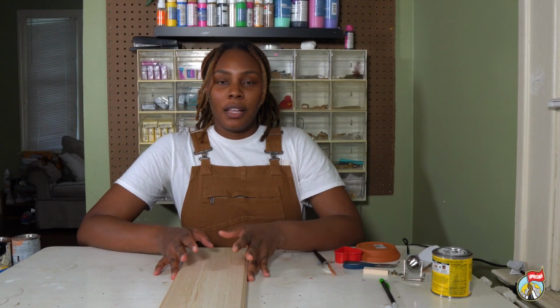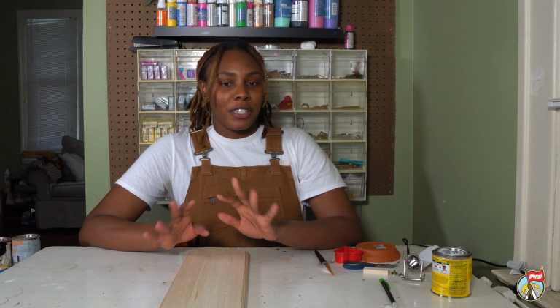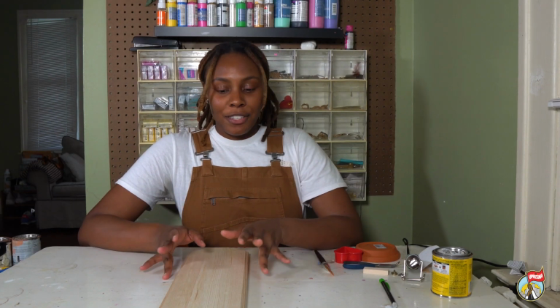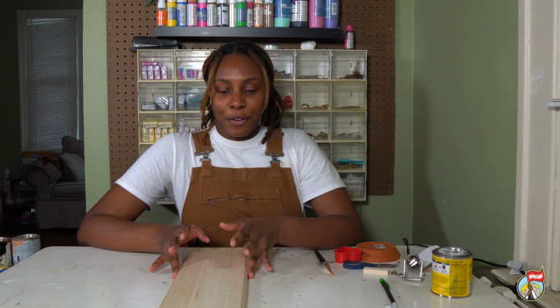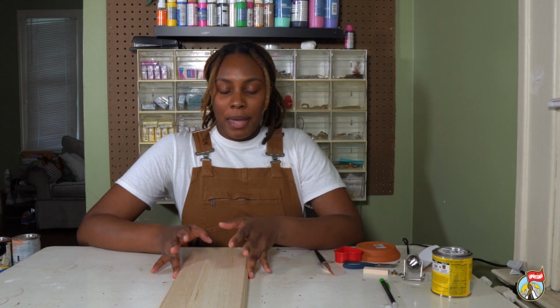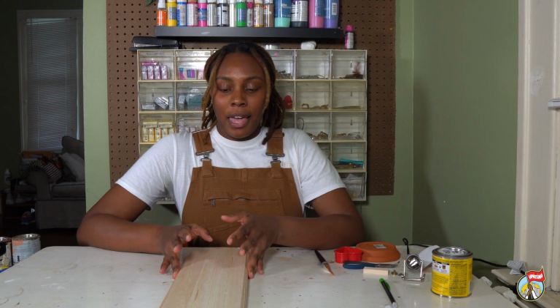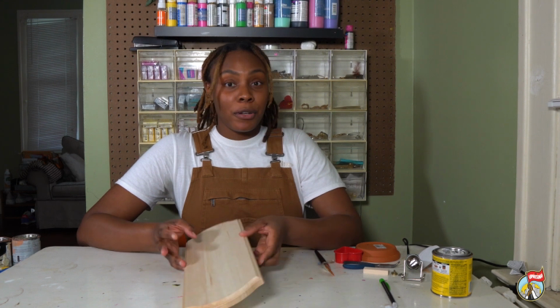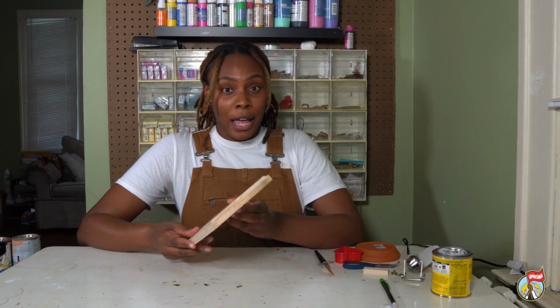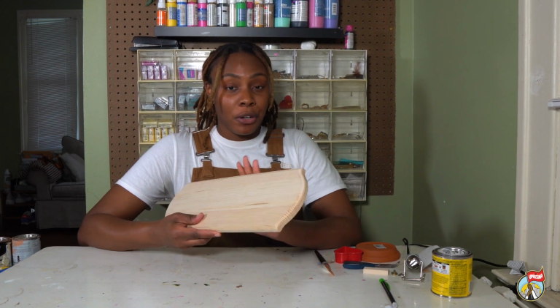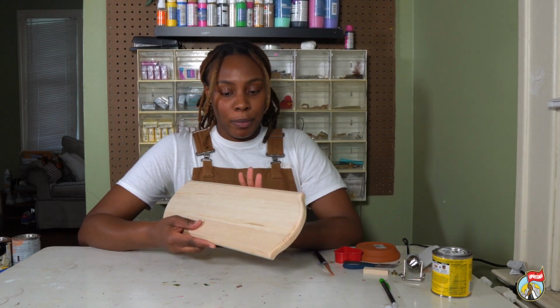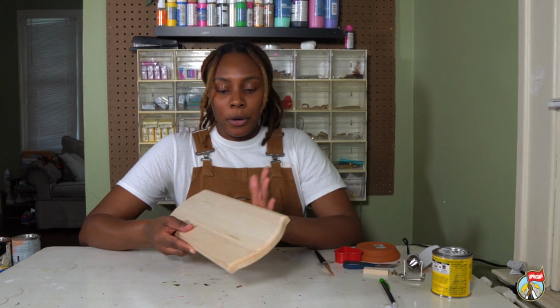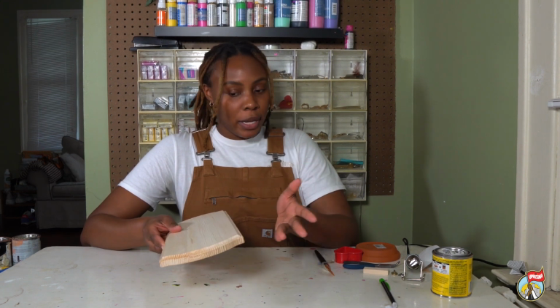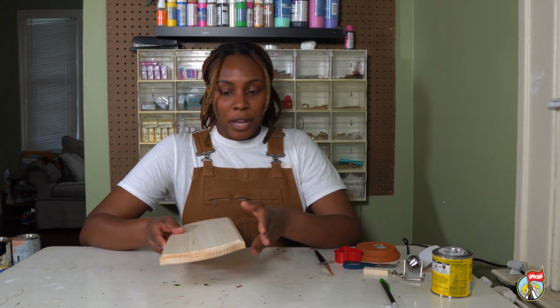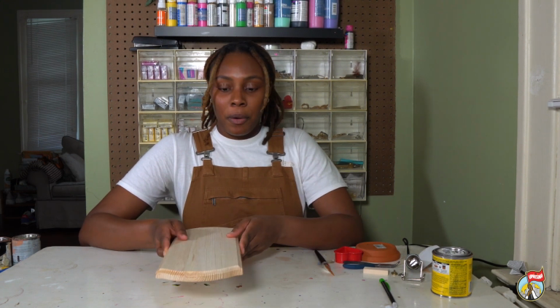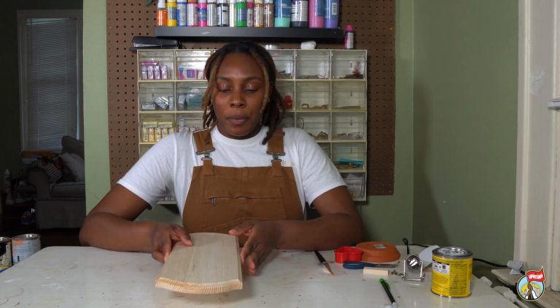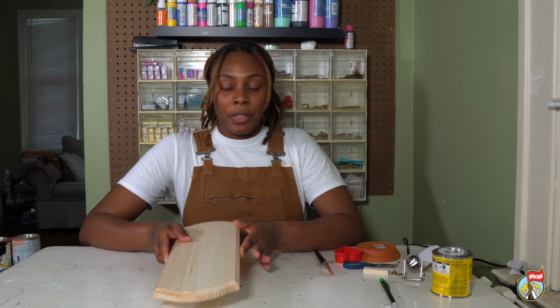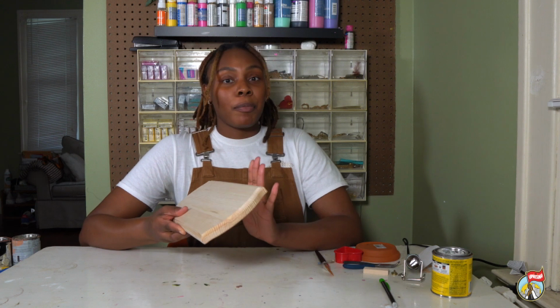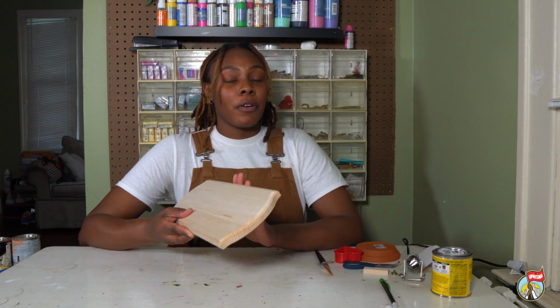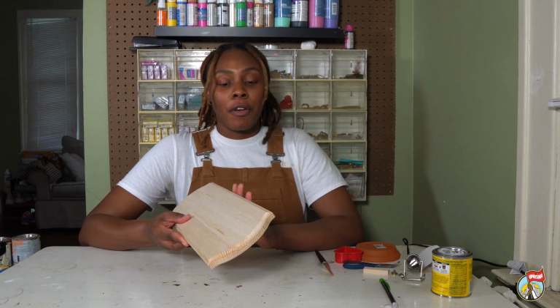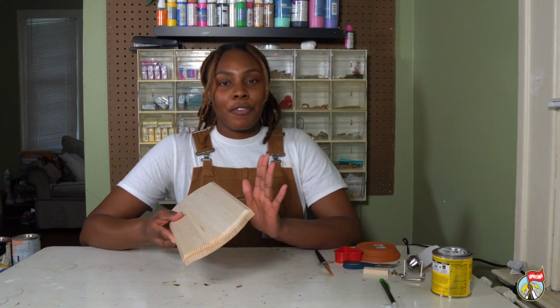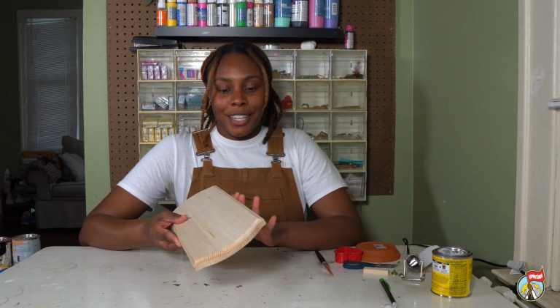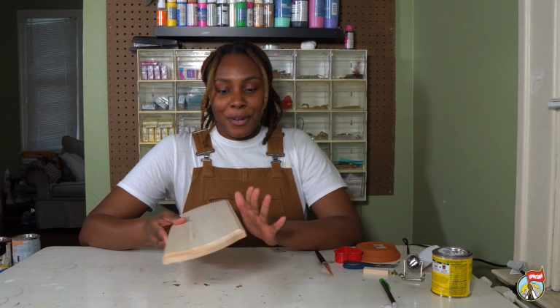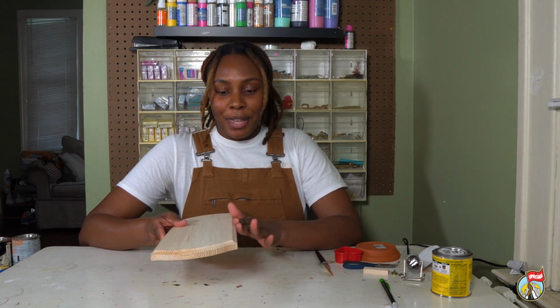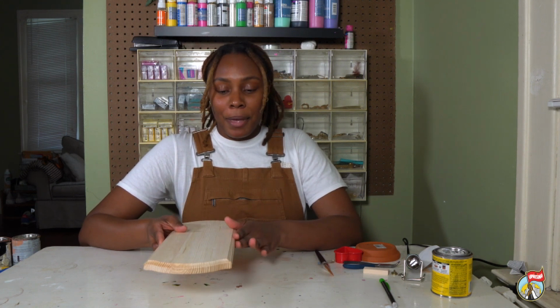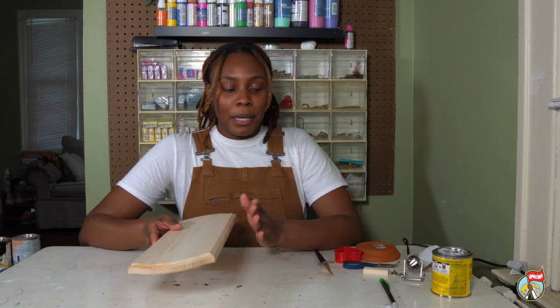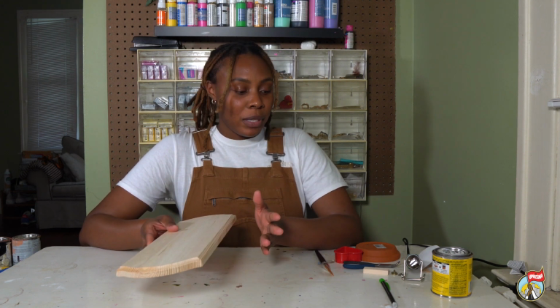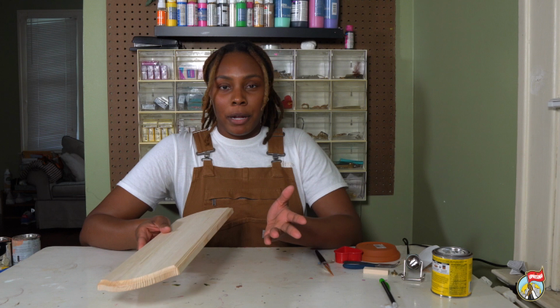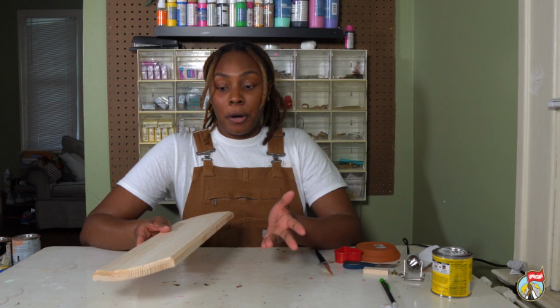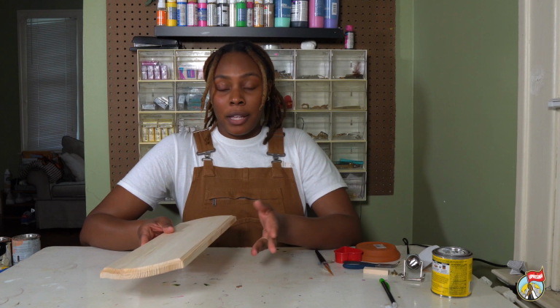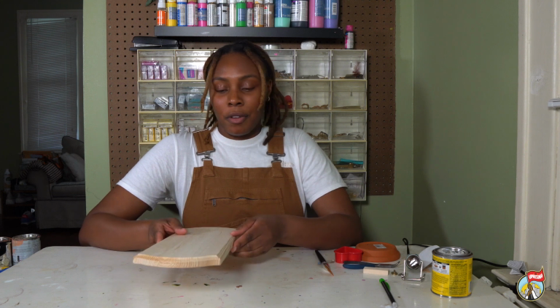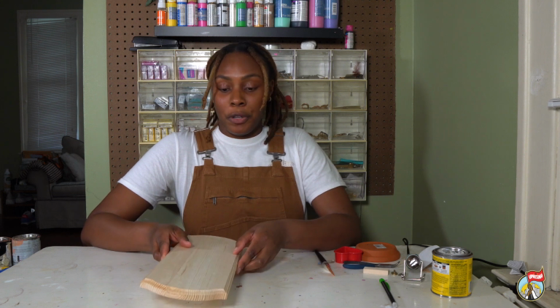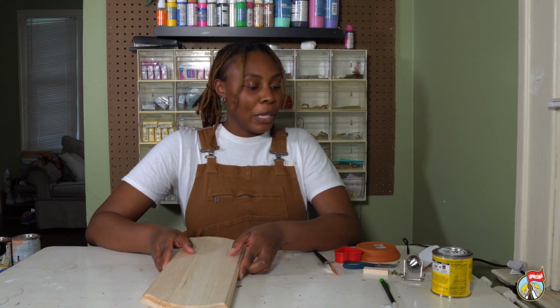For today's craft, we're going to be making a personalized charcuterie board or grazing tray, whatever you want to call it. This is the perfect craft for Valentine's Day, which is coming up, because what's better than a personalized gift for you and your lover.